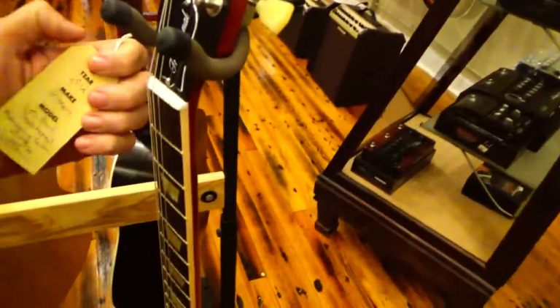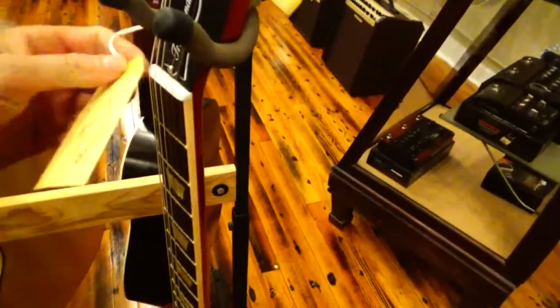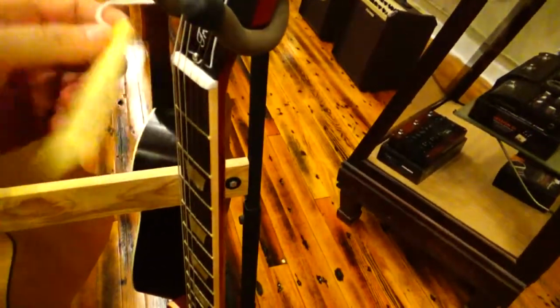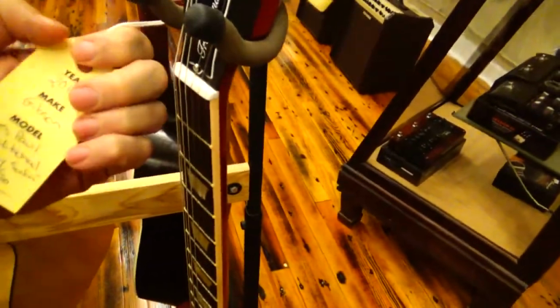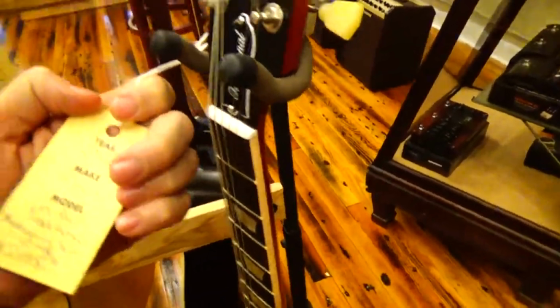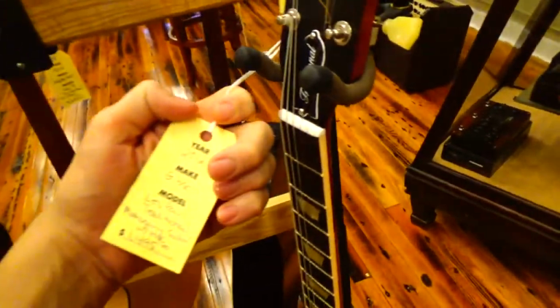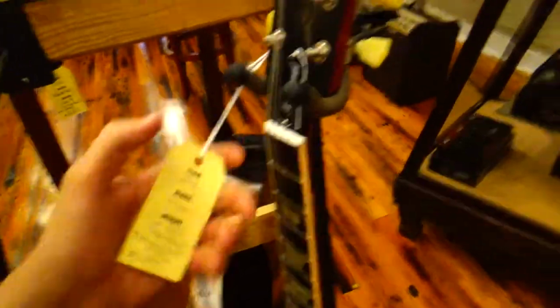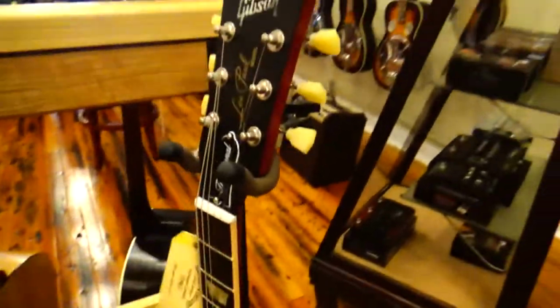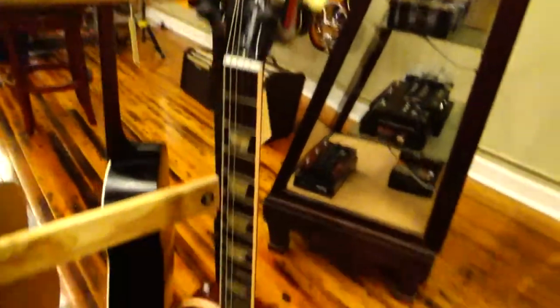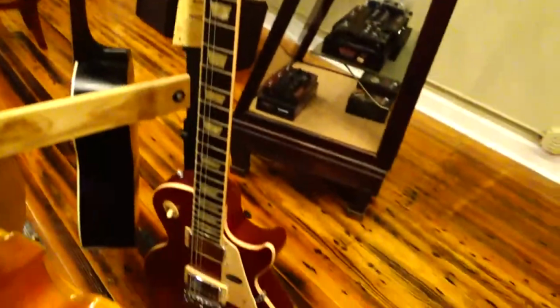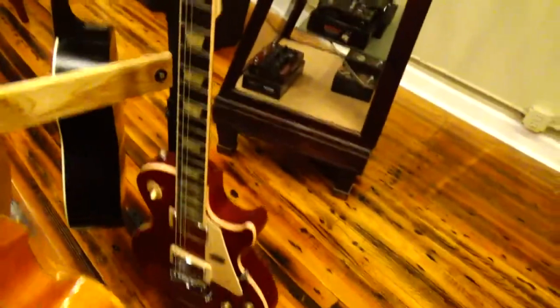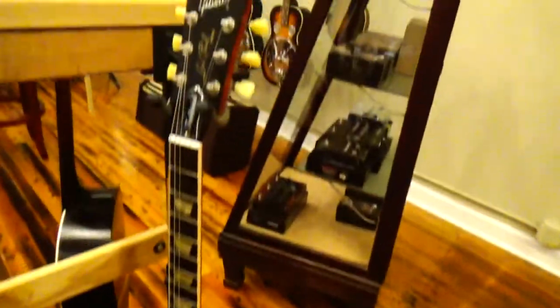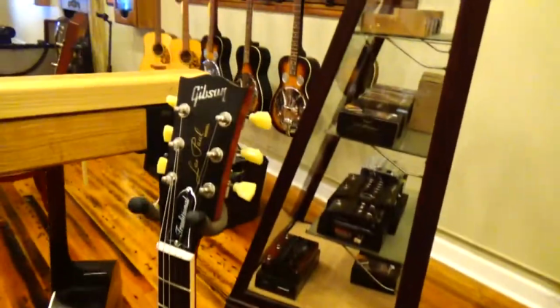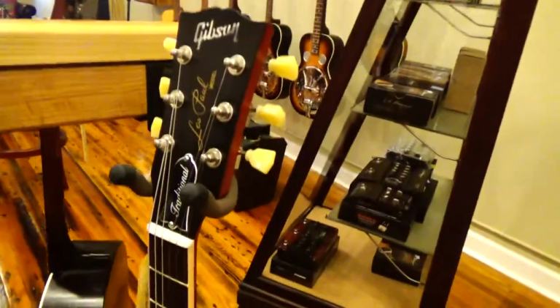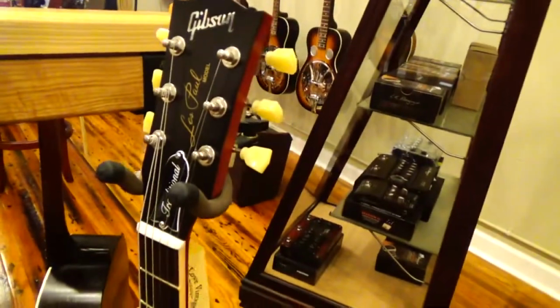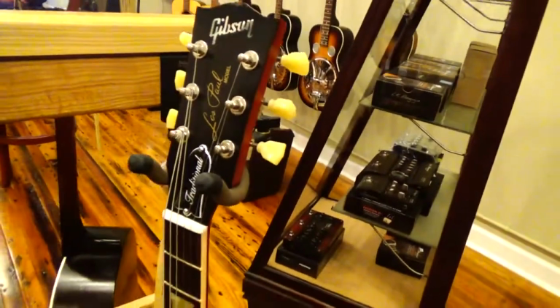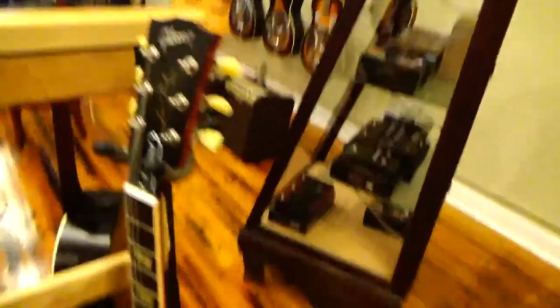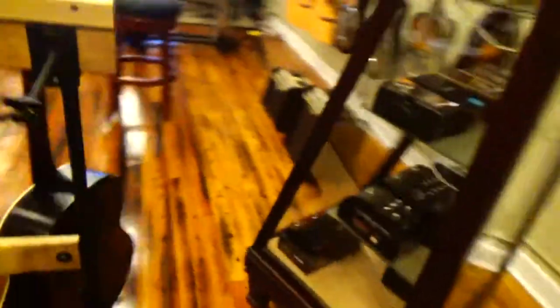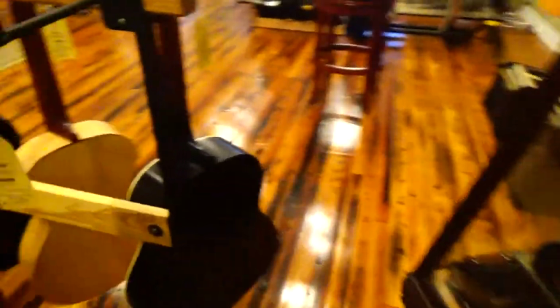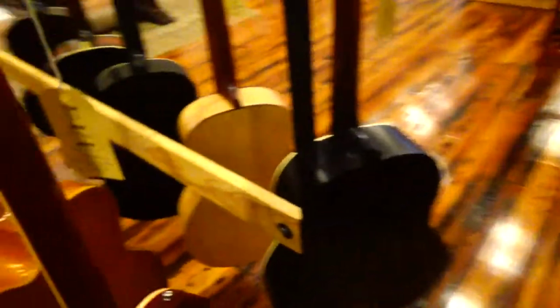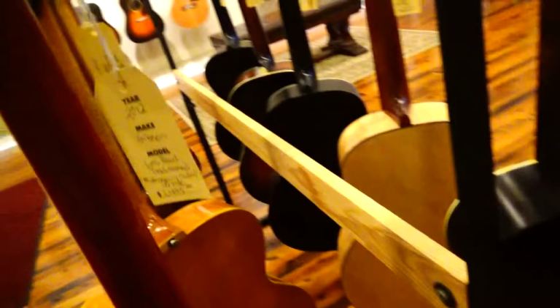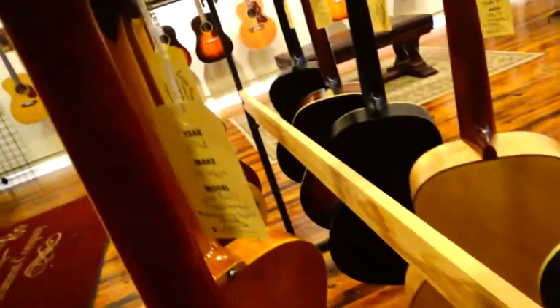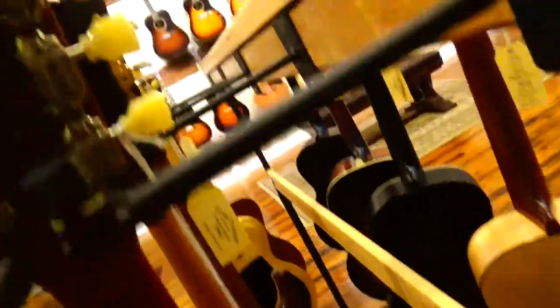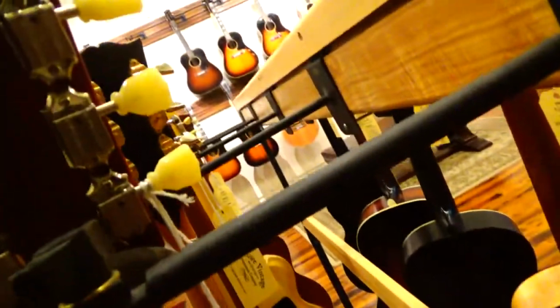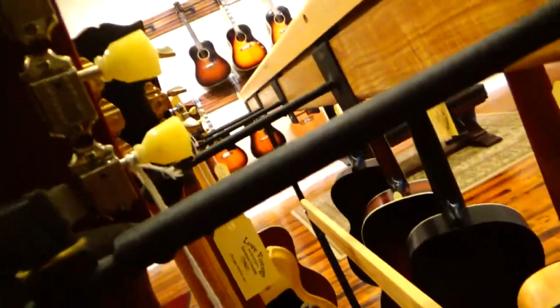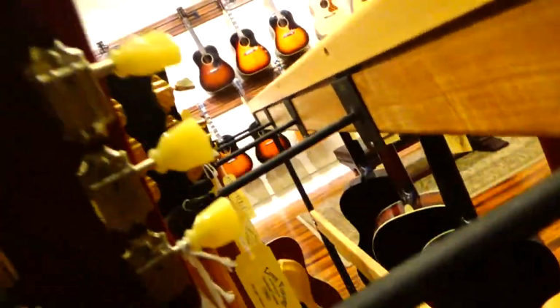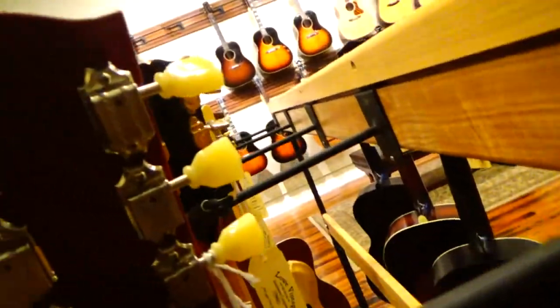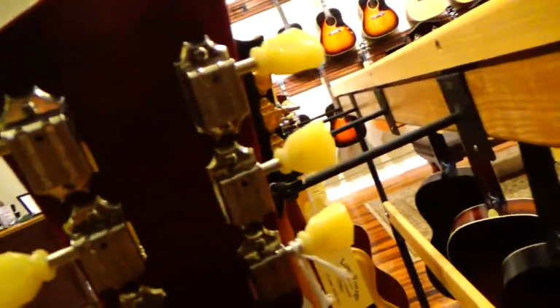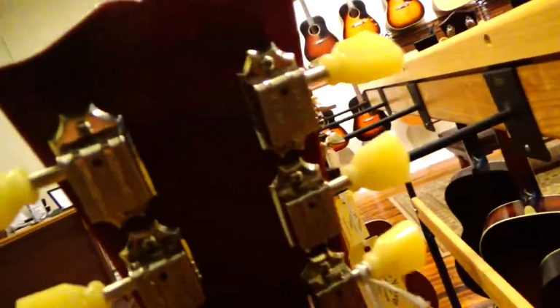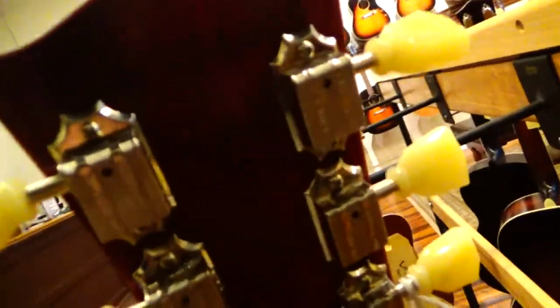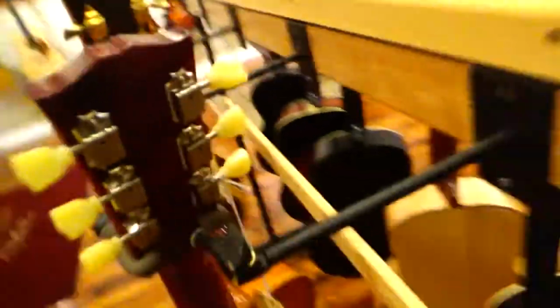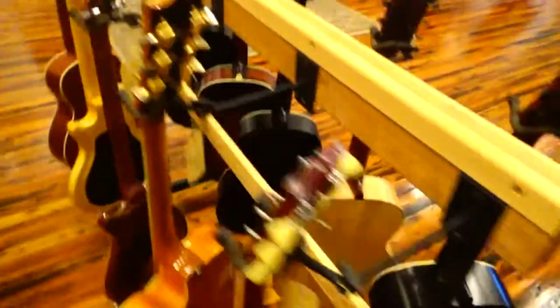This is a 2012 Gibson Les Paul and it is made in USA — so you always want to check for that.